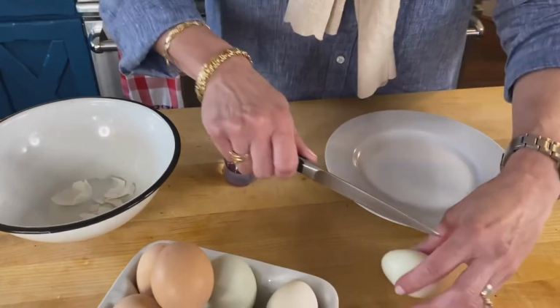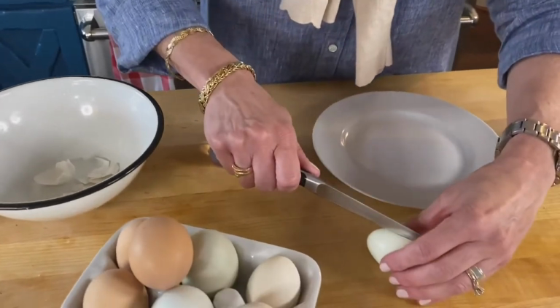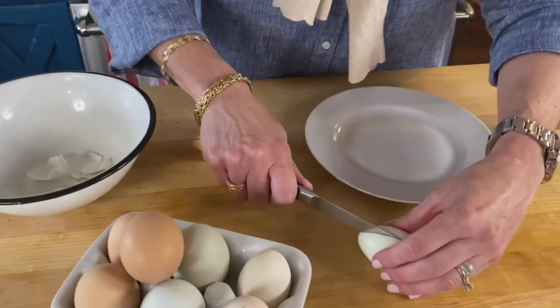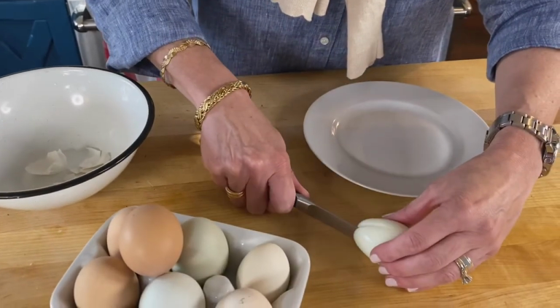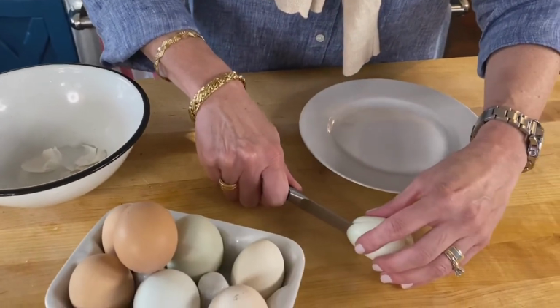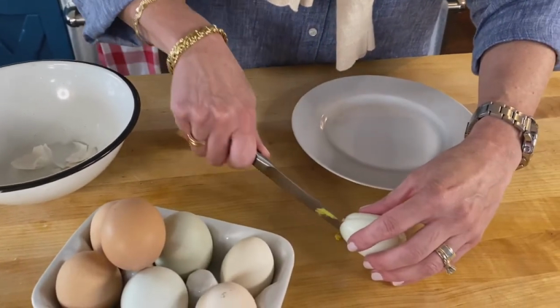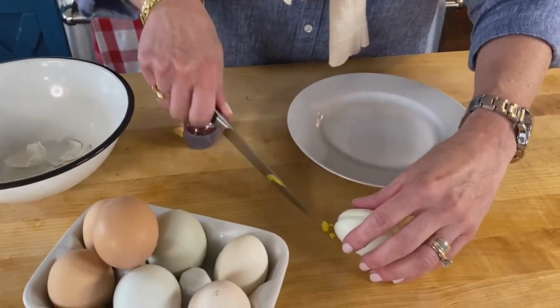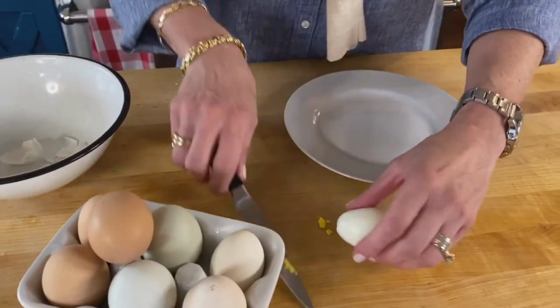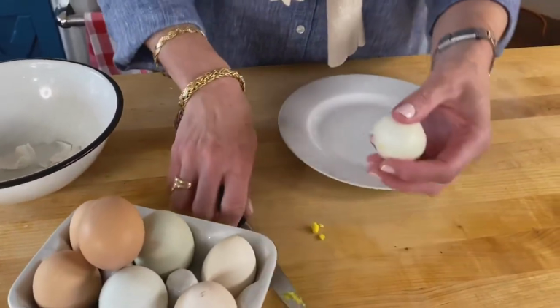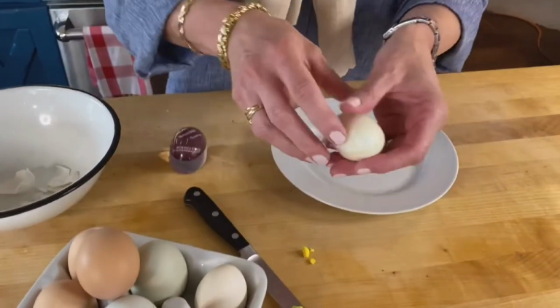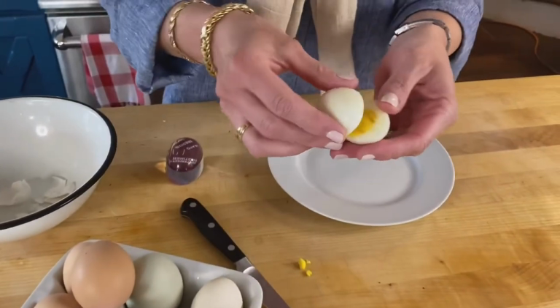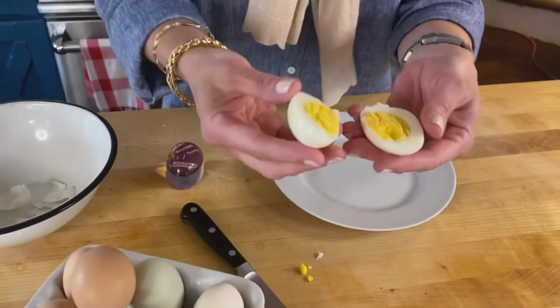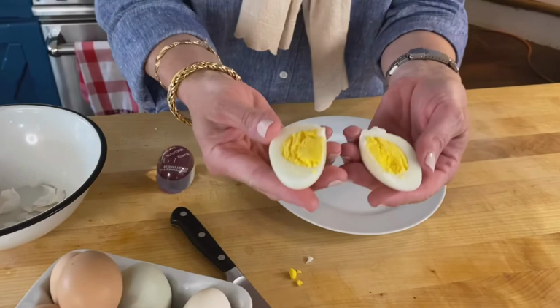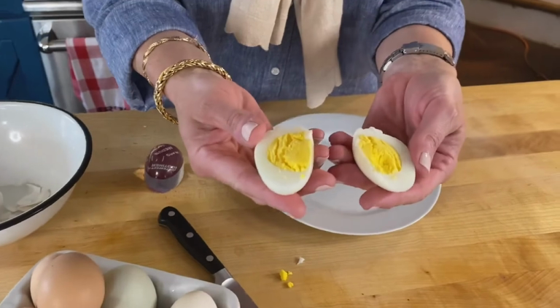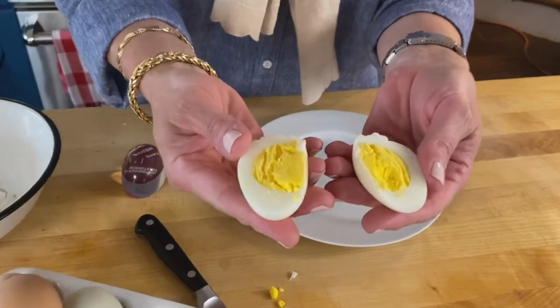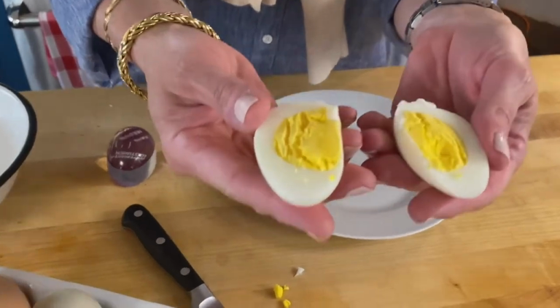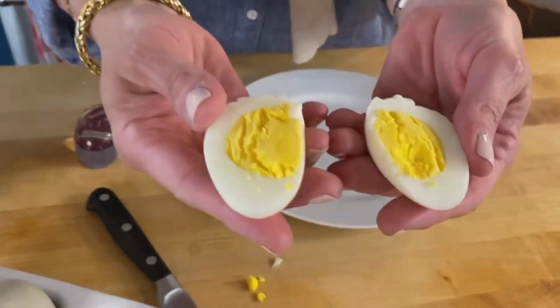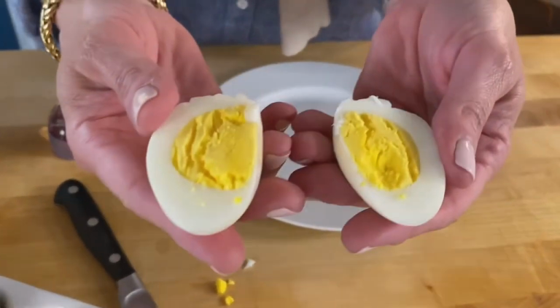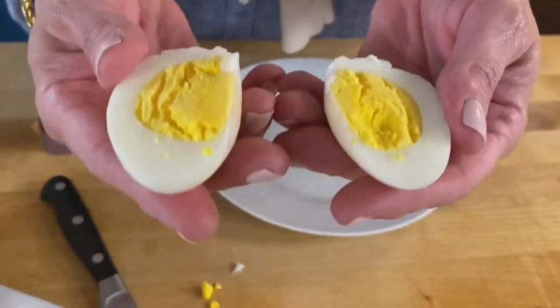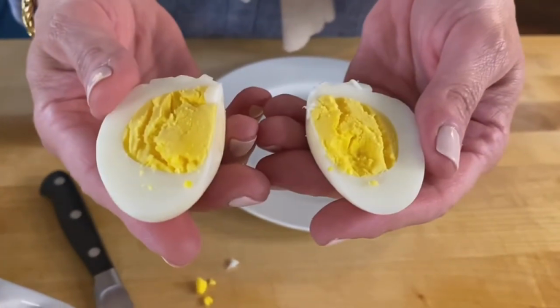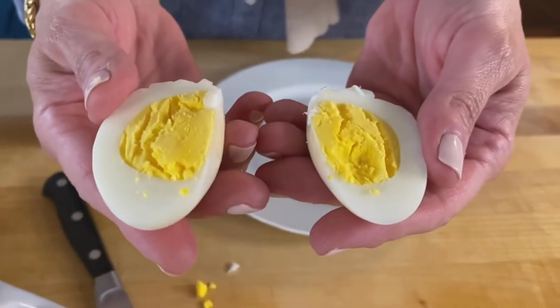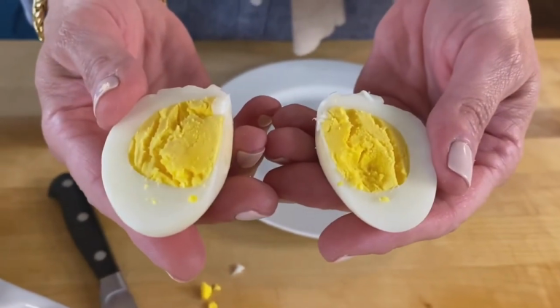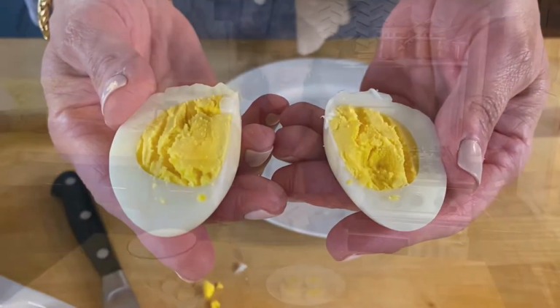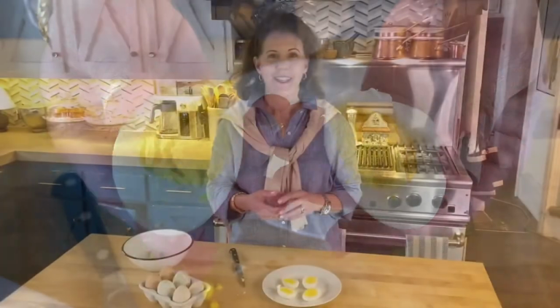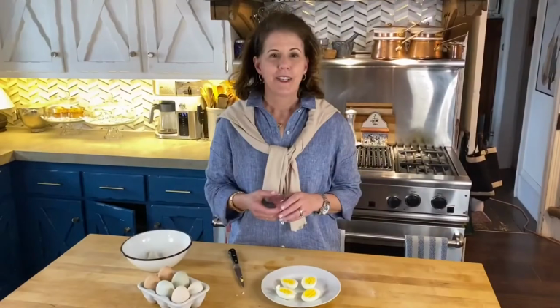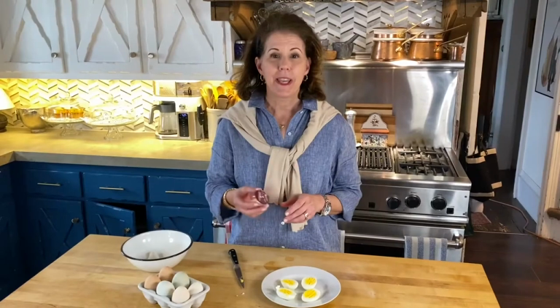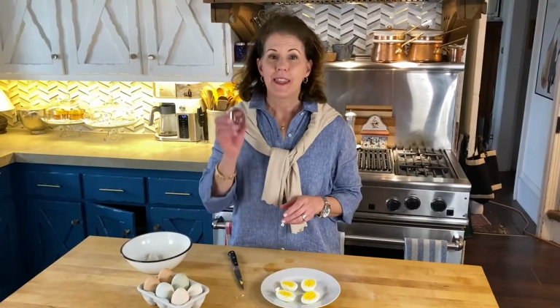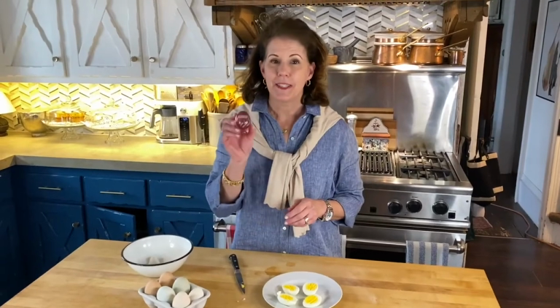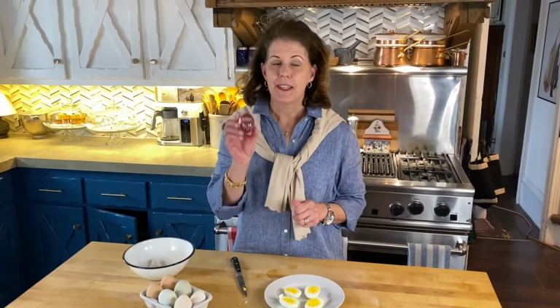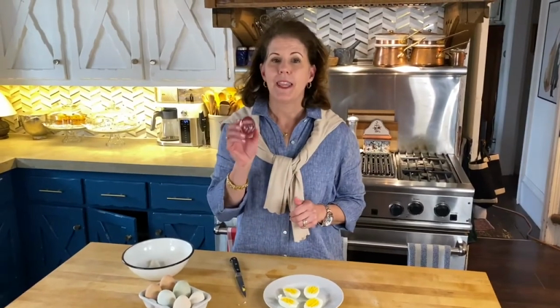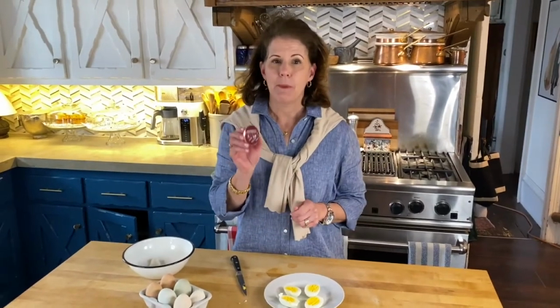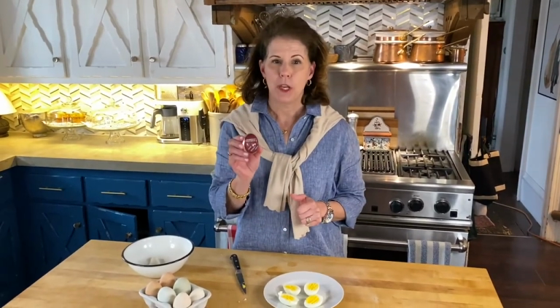There's no gray film, and these are perfectly hard-boiled eggs. Again, this is a game changer.